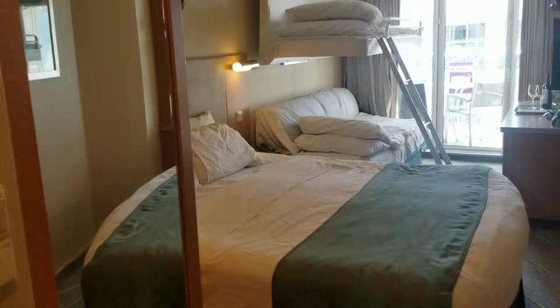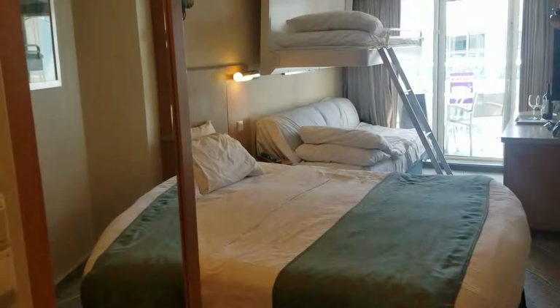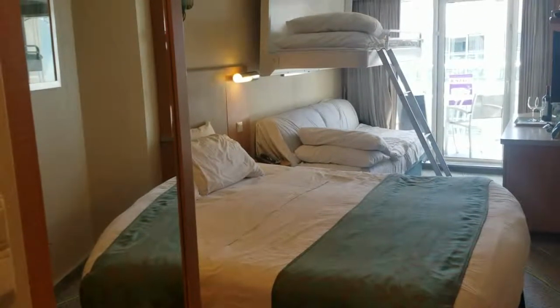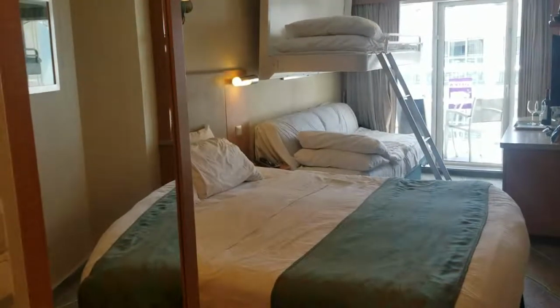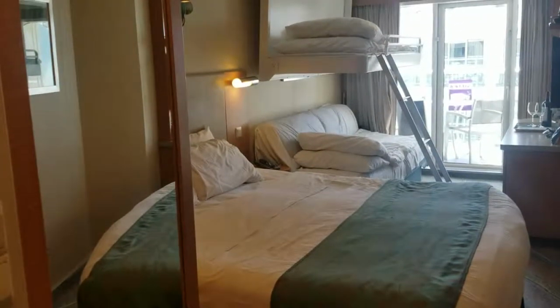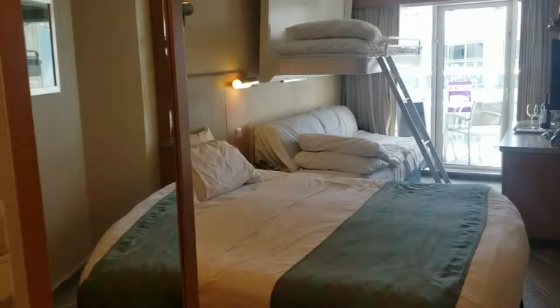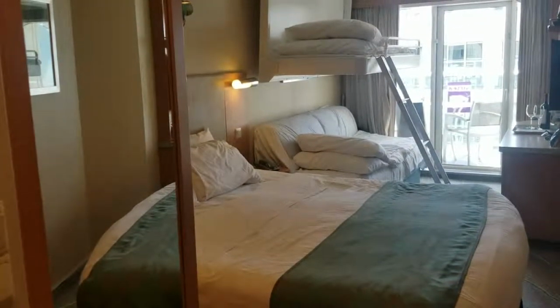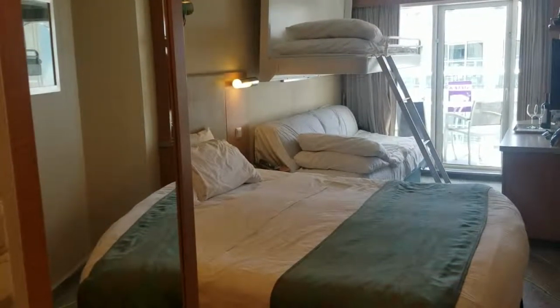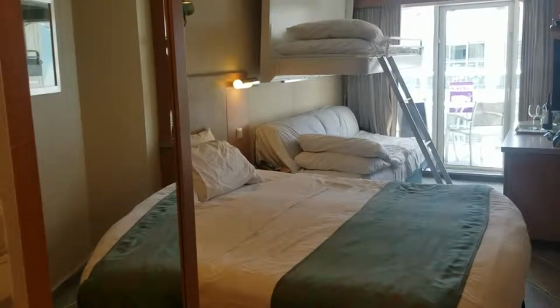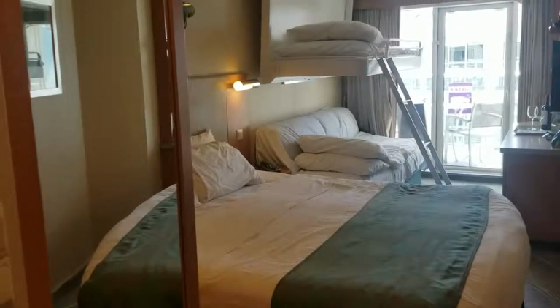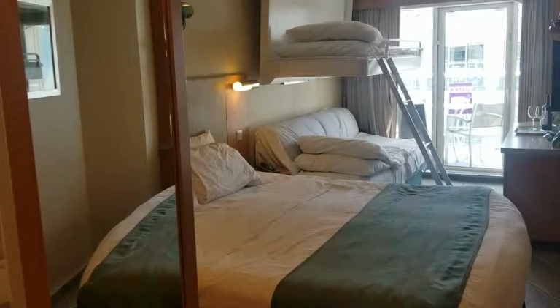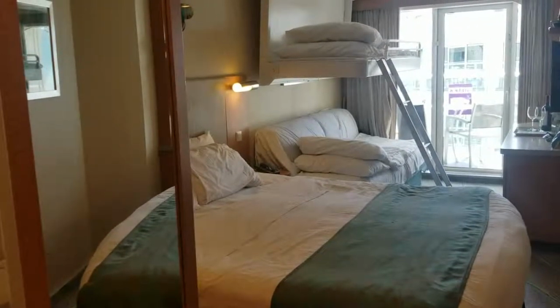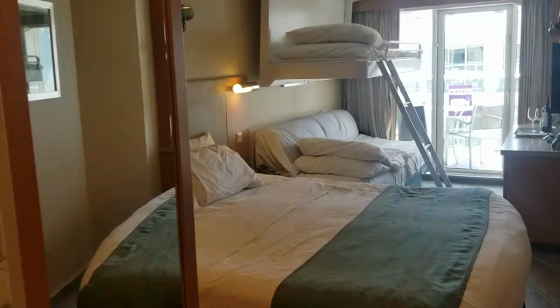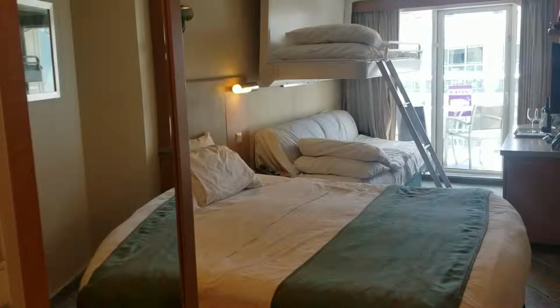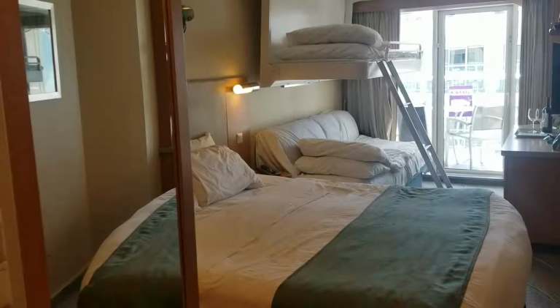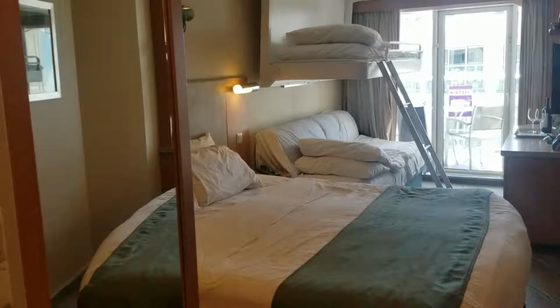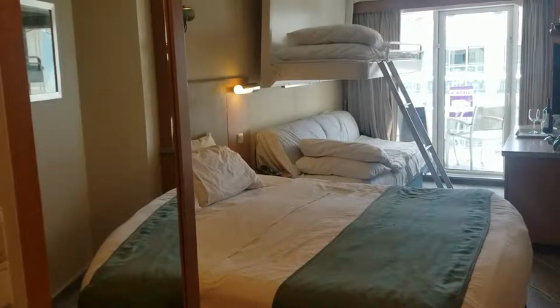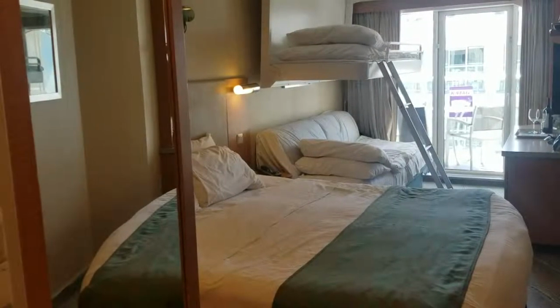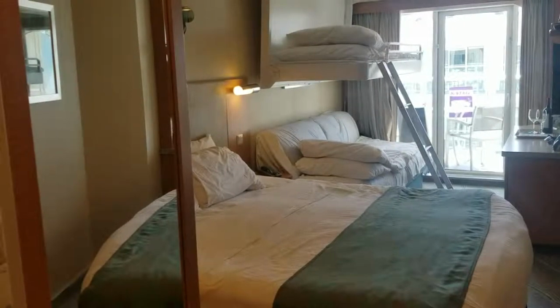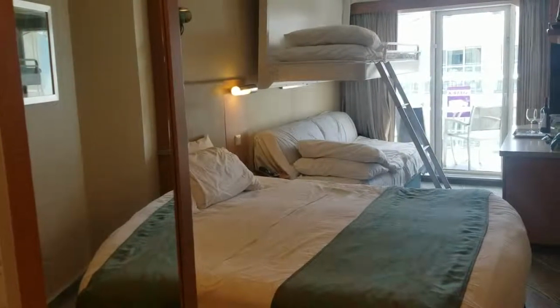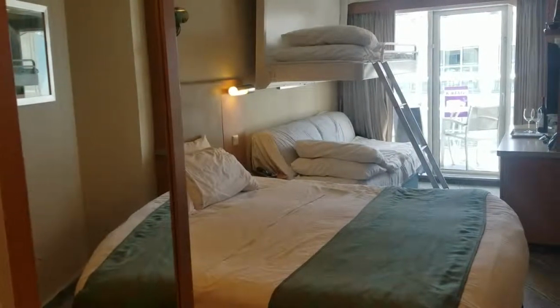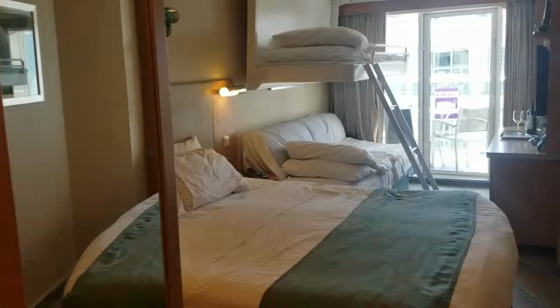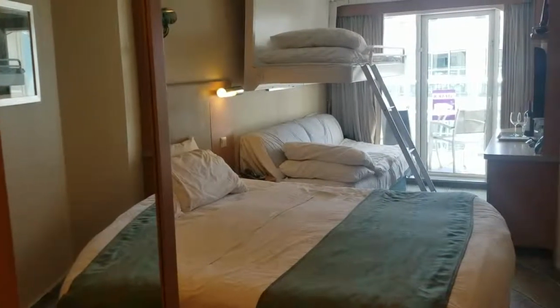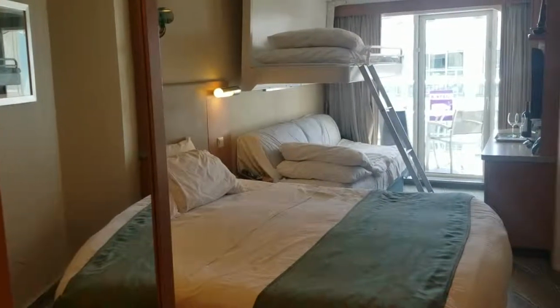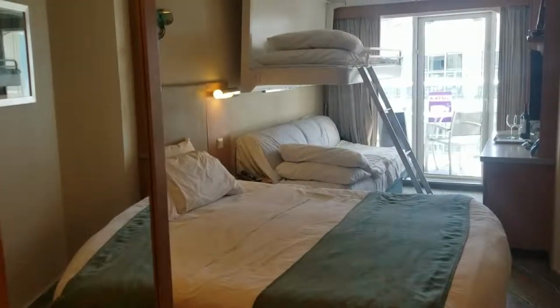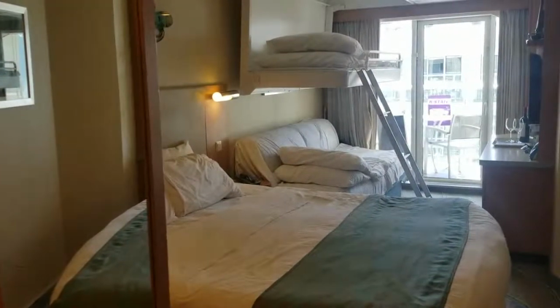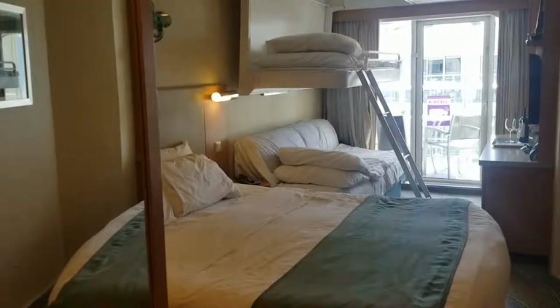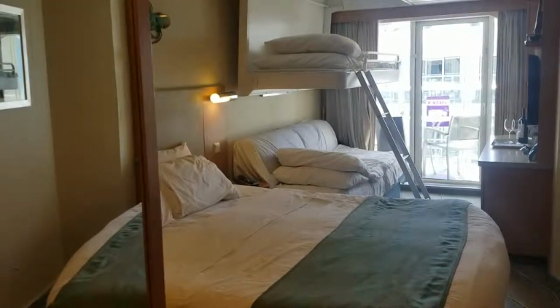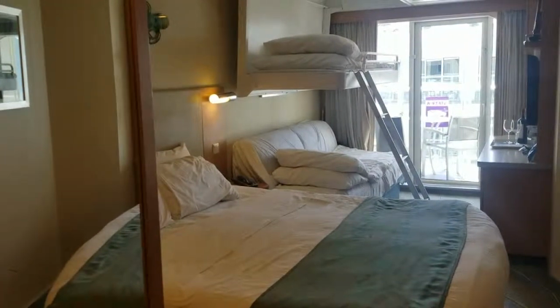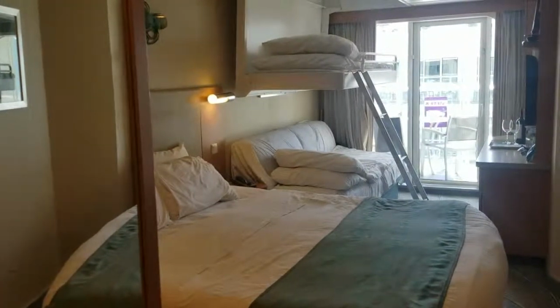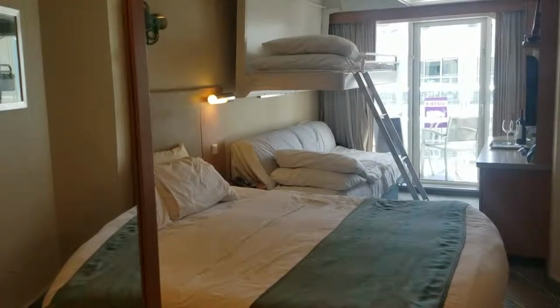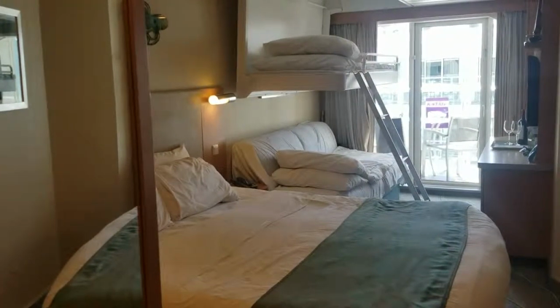We are on the Allure of the Seas, deck 14, room 589. We have a balcony that faces interior and overlooks Central Park.